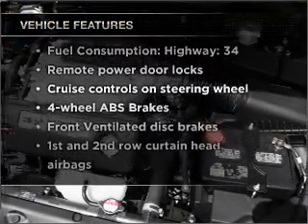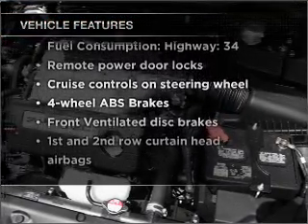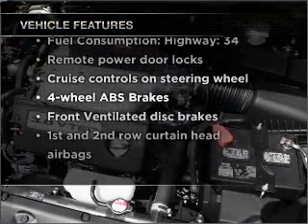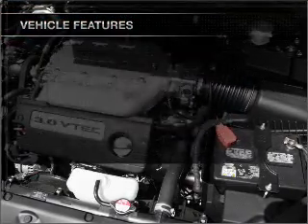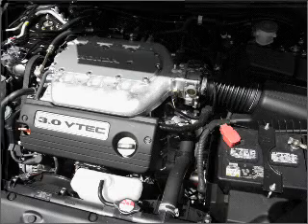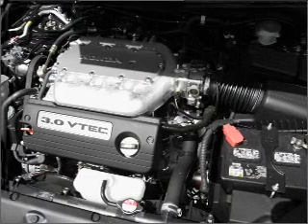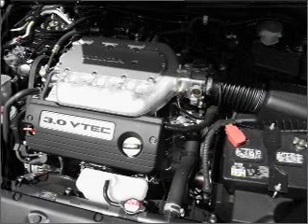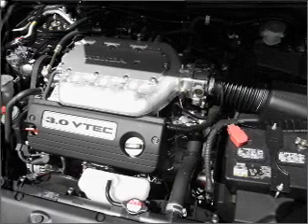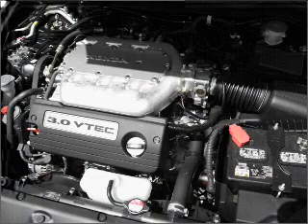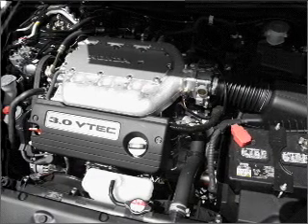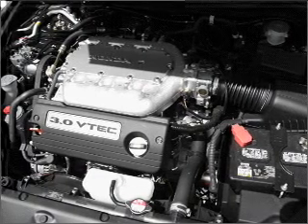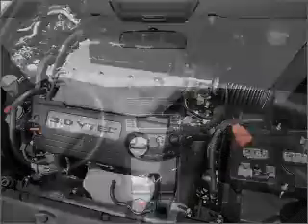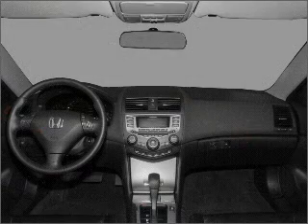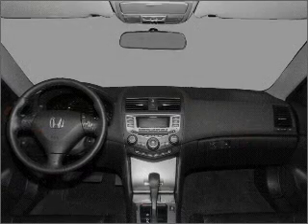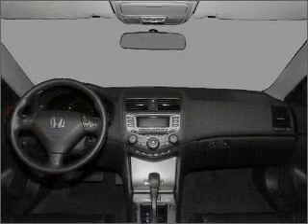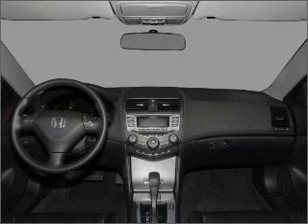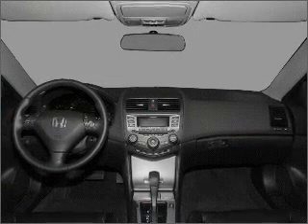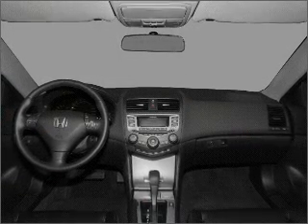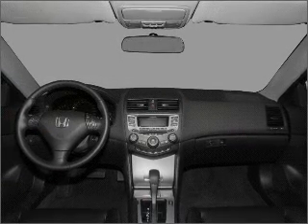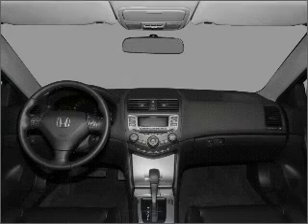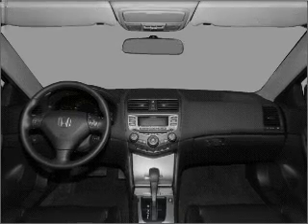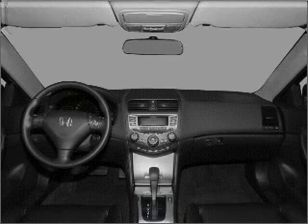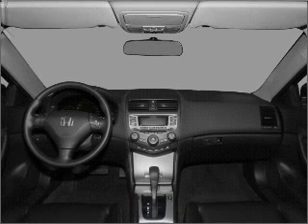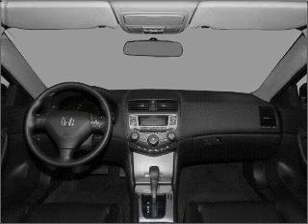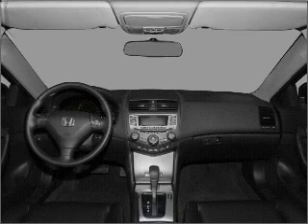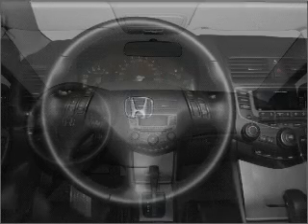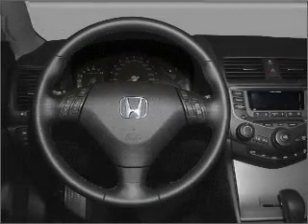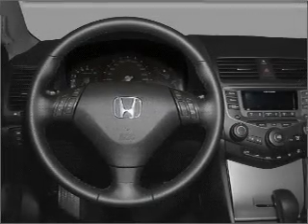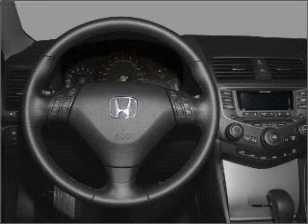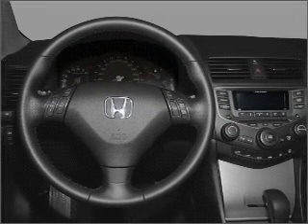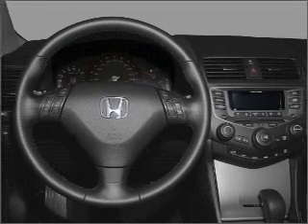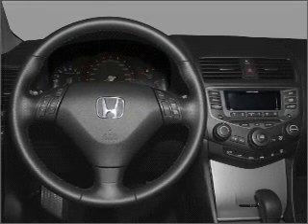Air conditioning, power door locks, power windows, power steering, cruise control, power mirrors, an alarm system, and an AM-FM stereo with a CD player. Call today to schedule a test drive.